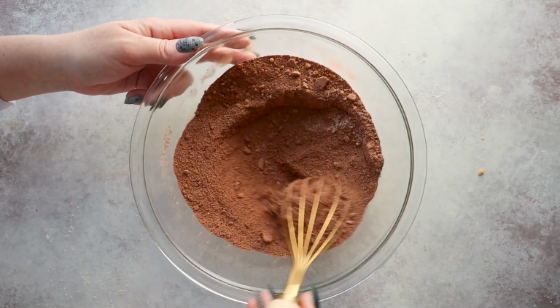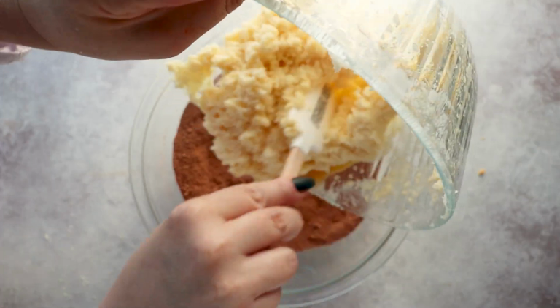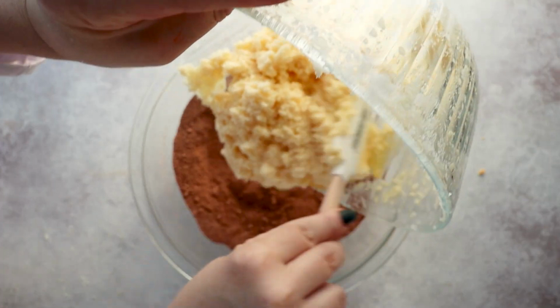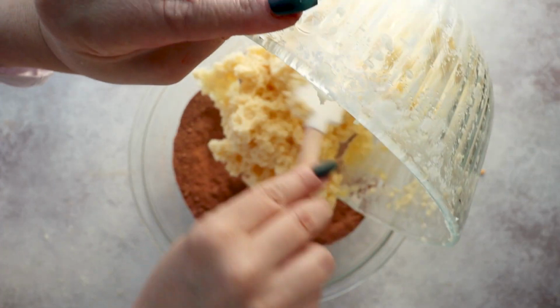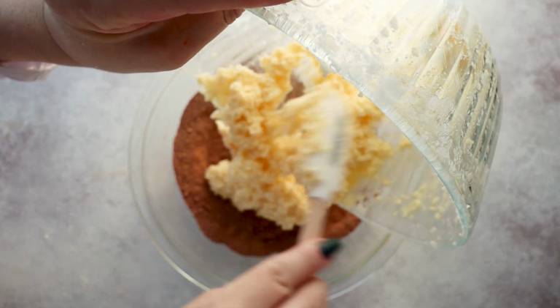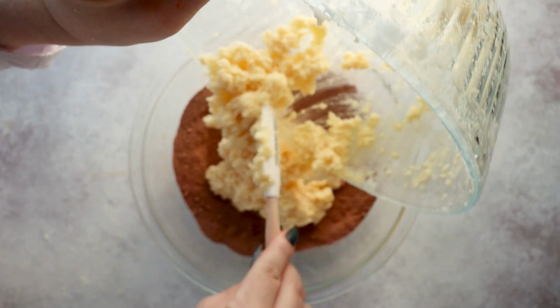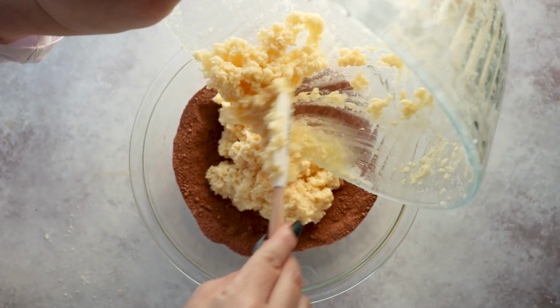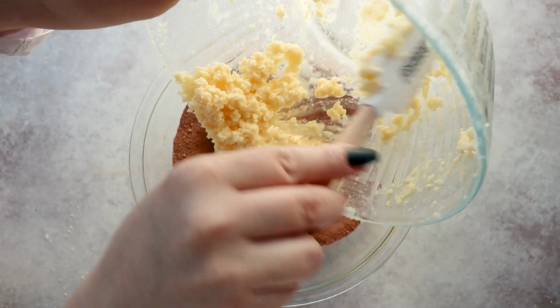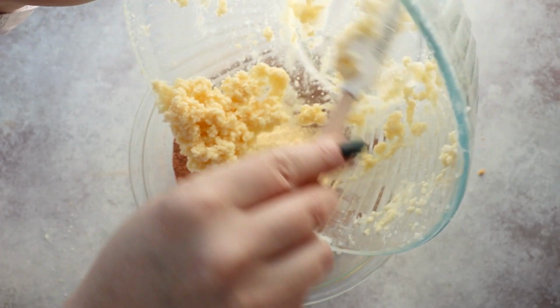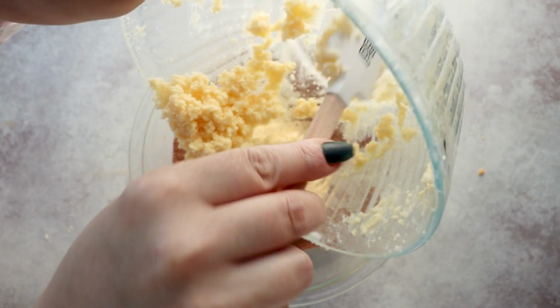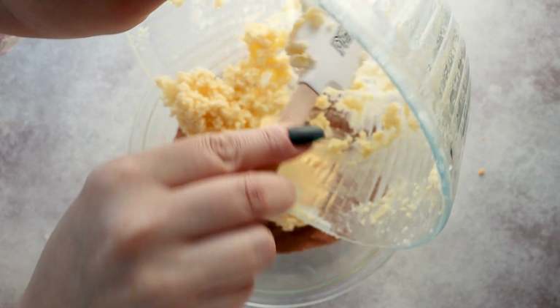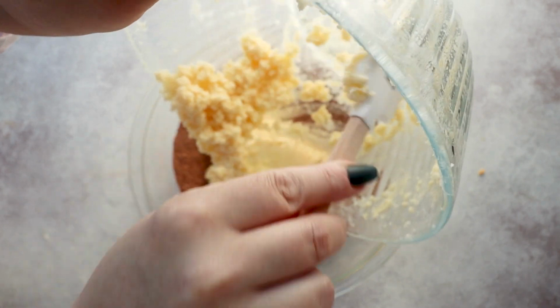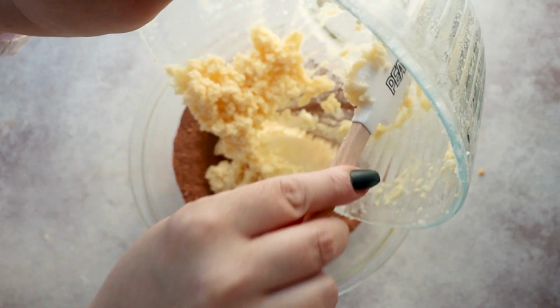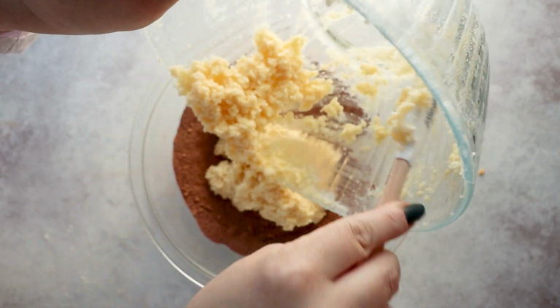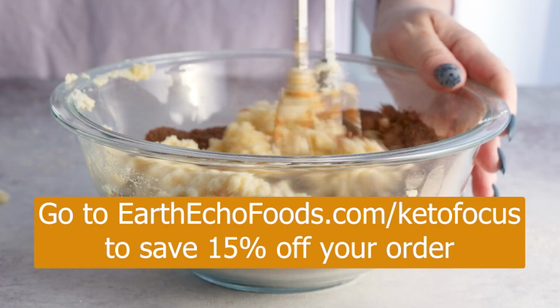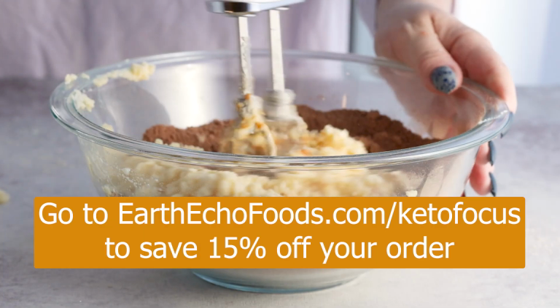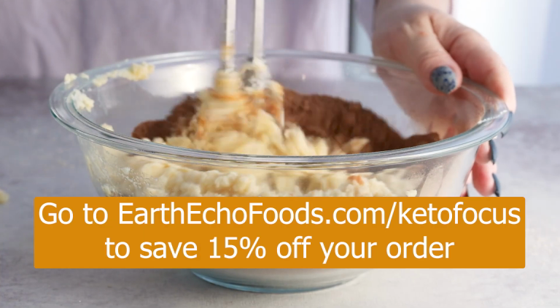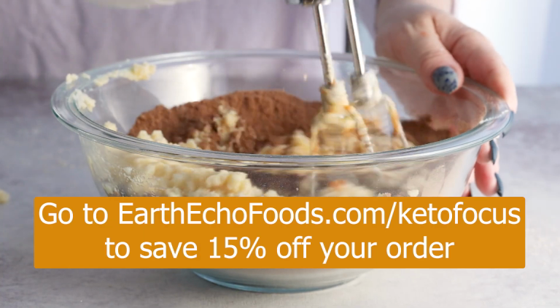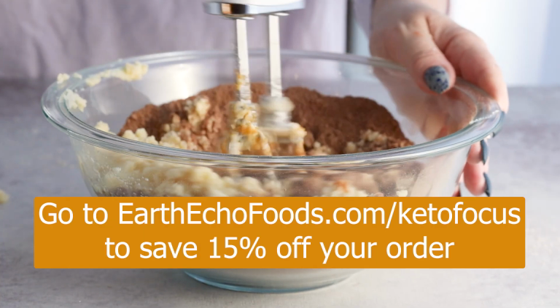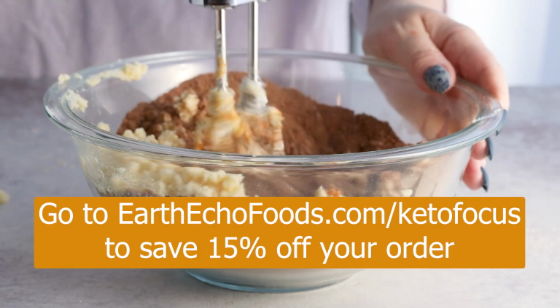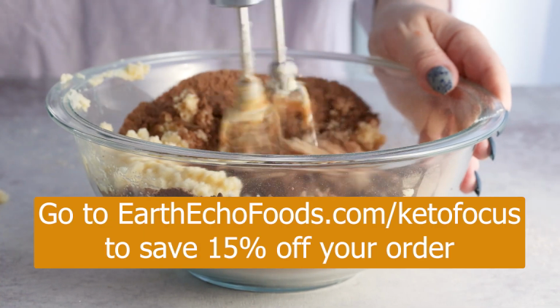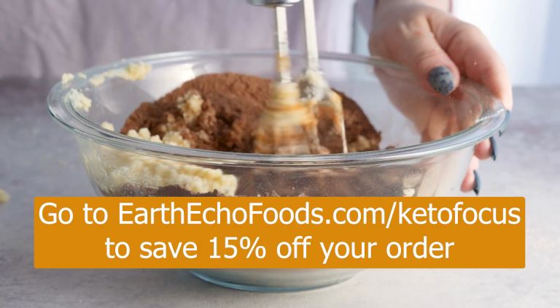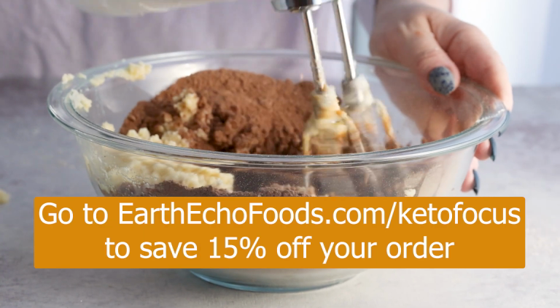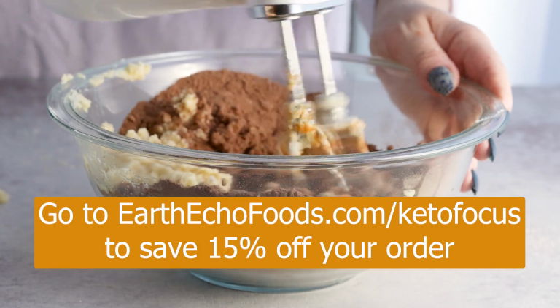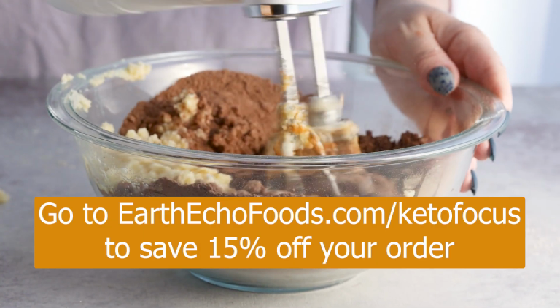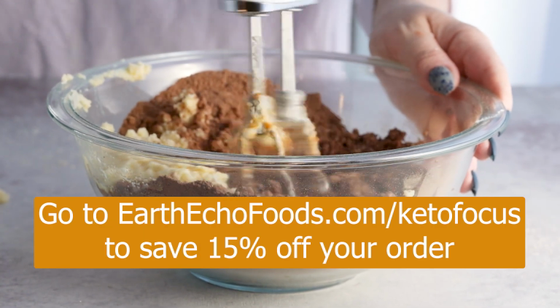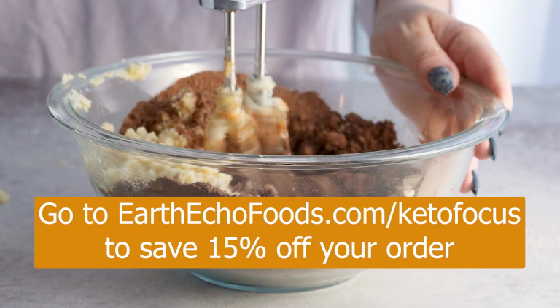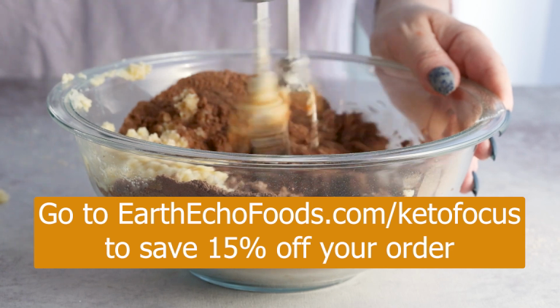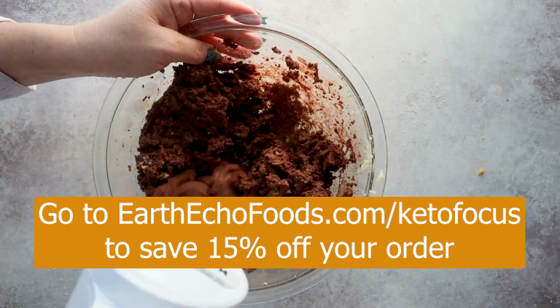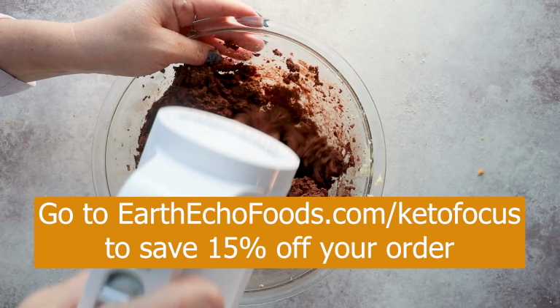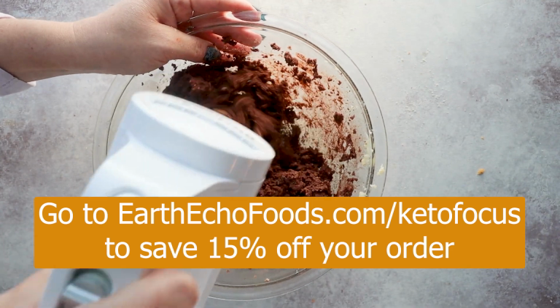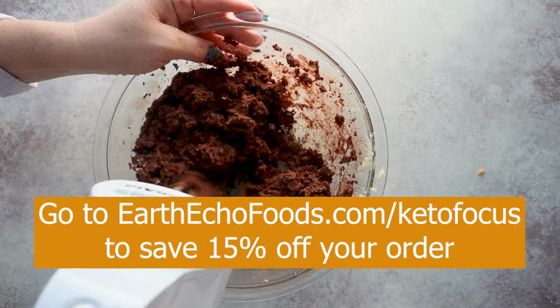If you want to try cacao bliss, go to earthechofoods.com/ketofocus and use my code KETOFOCUS to save 15% off your order. I'll have this link down below for you as well.